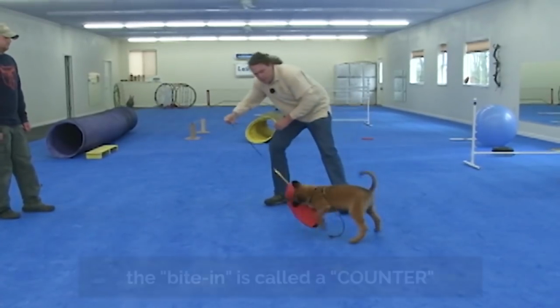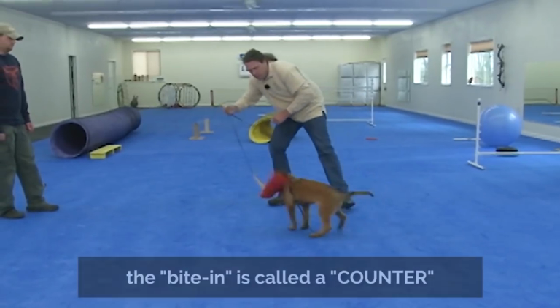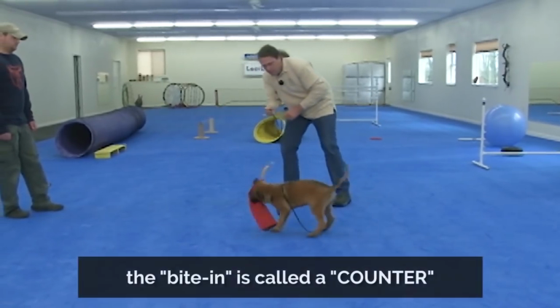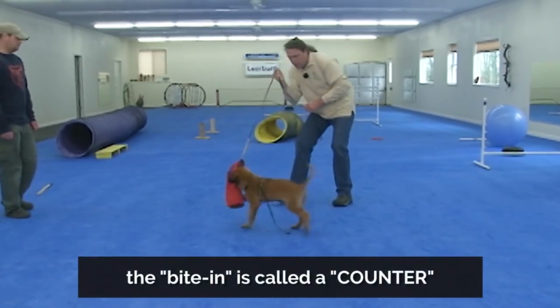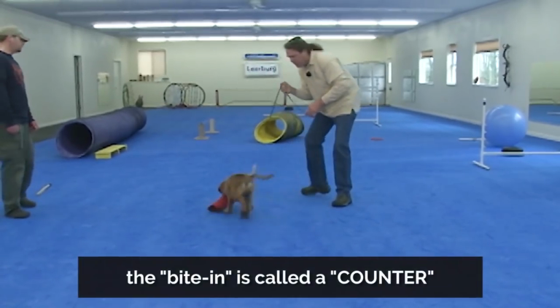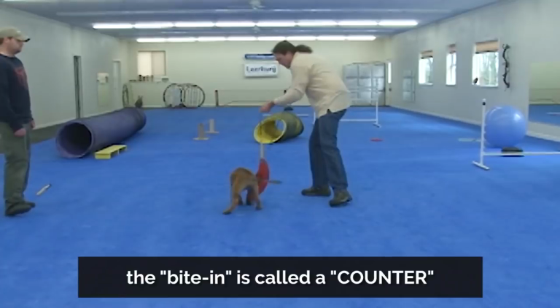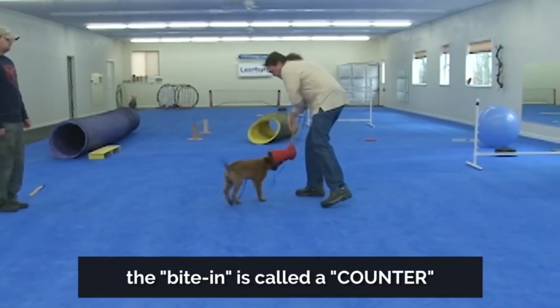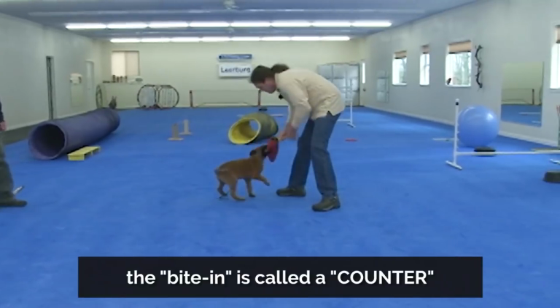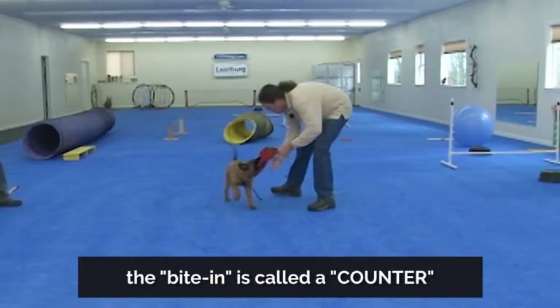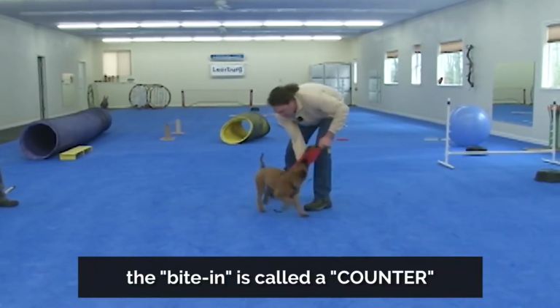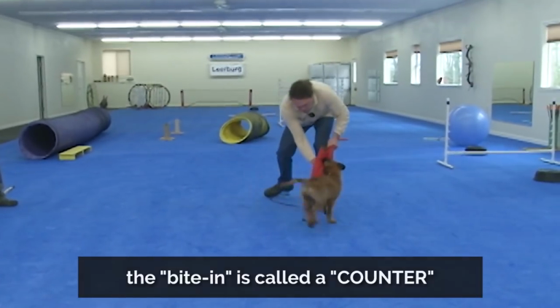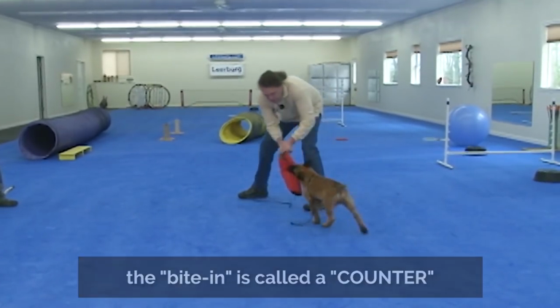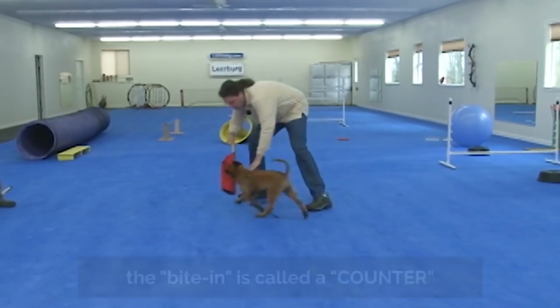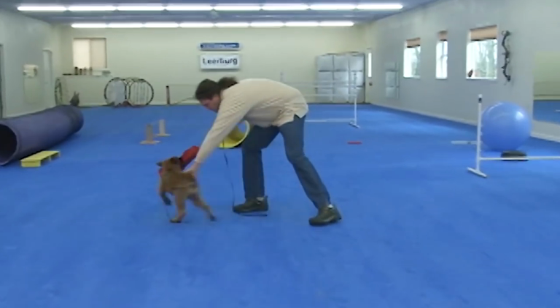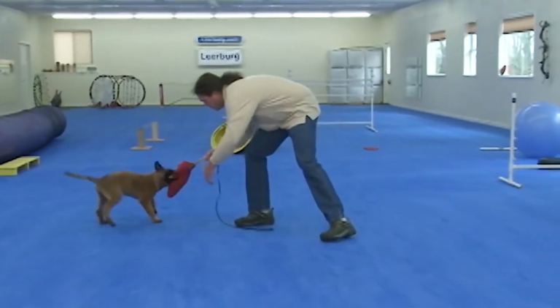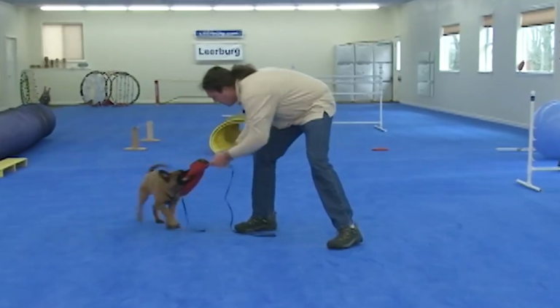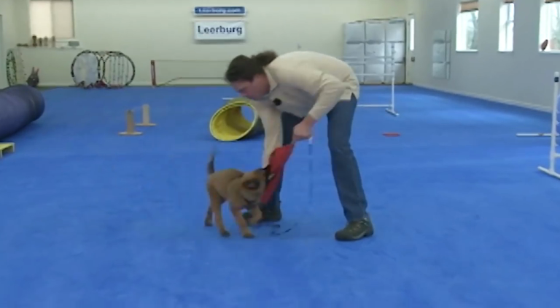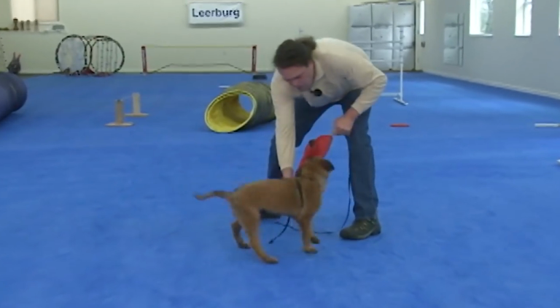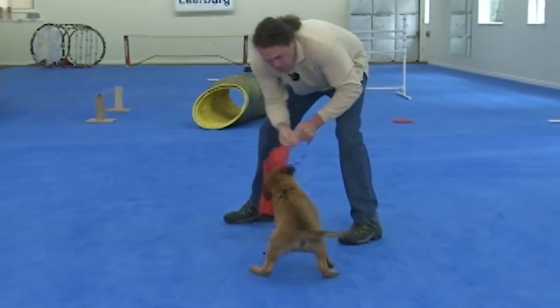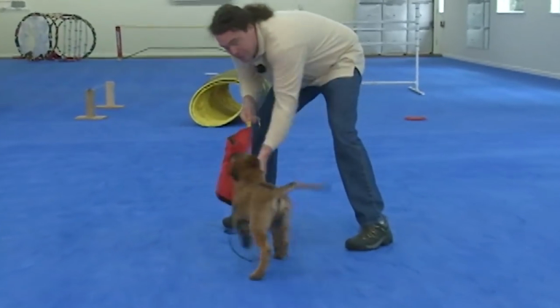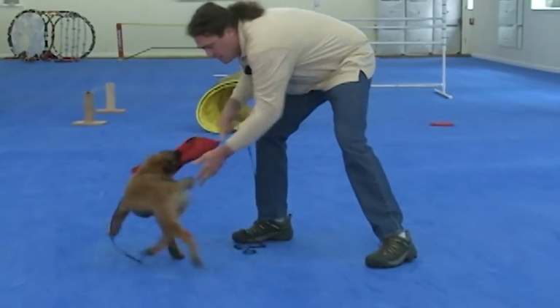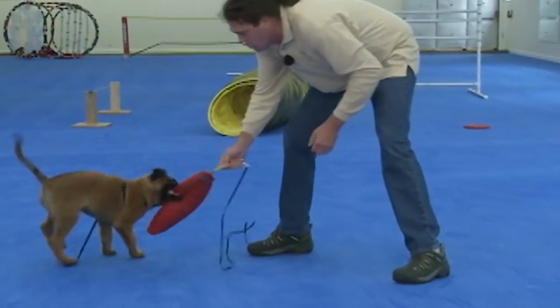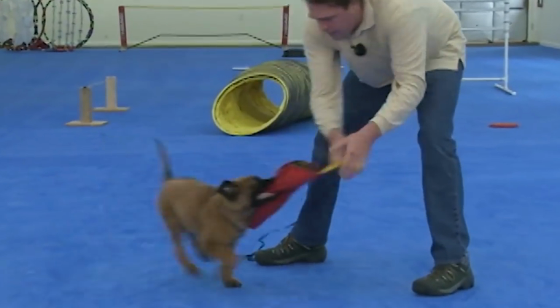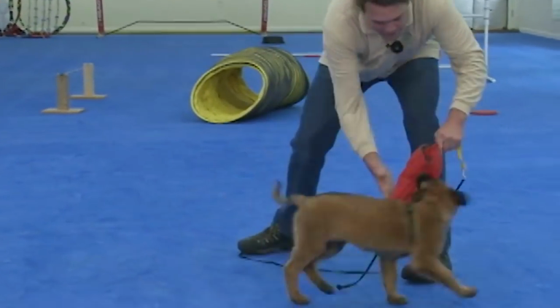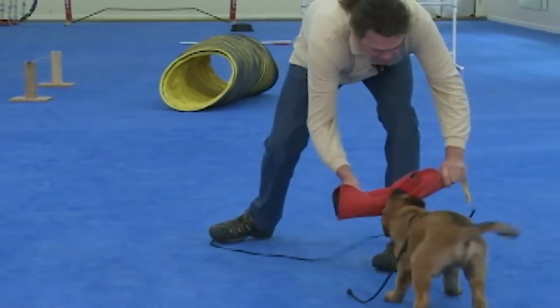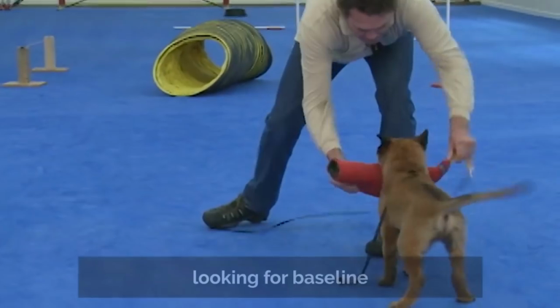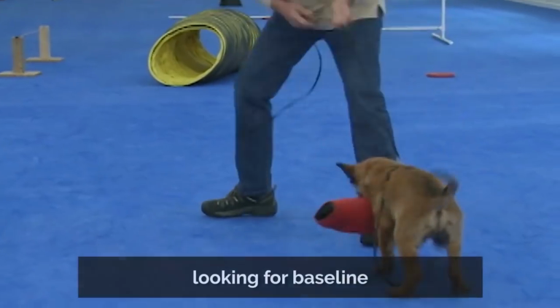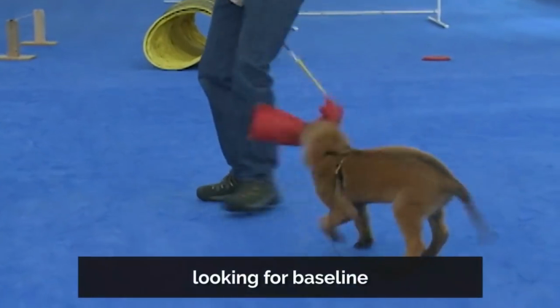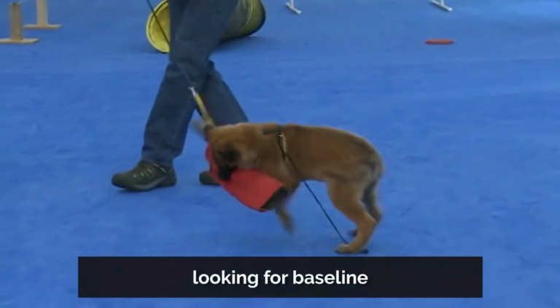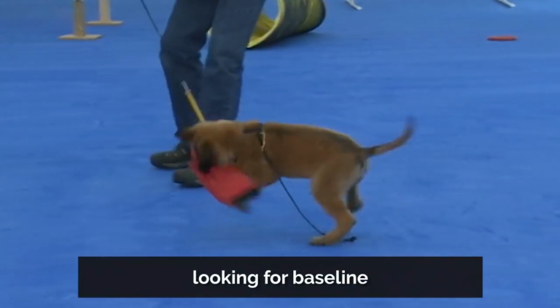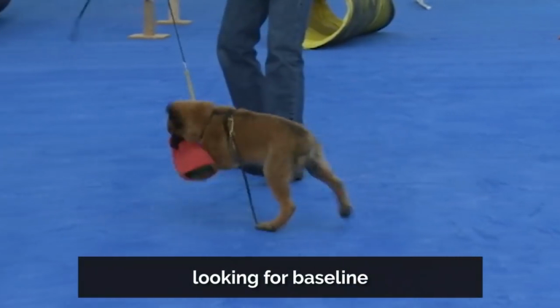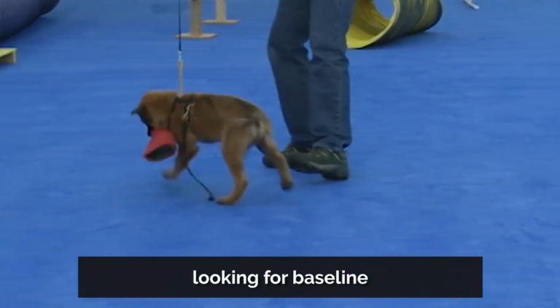I let him have it, but then I bring it back to life again when I let him have it, so I can keep bringing him back to play with me. So he bites in, I touch his body. All this body touching is desensitizing, but it's also kind of diagnostic. I decide, what is this puppy like? Is he bothered by me touching him?